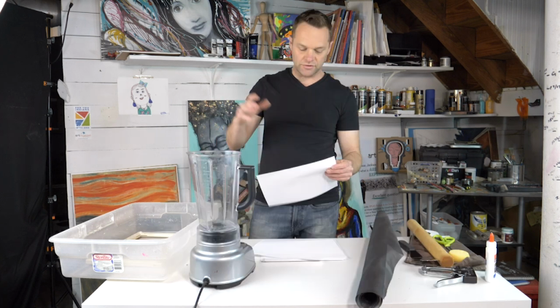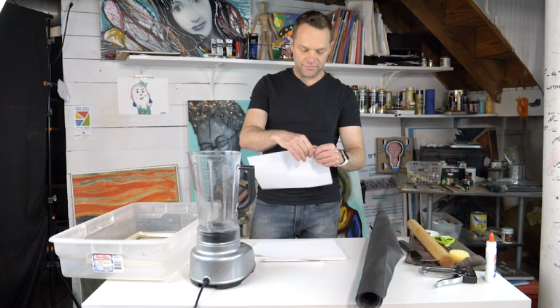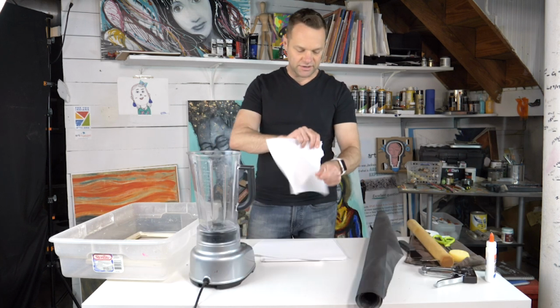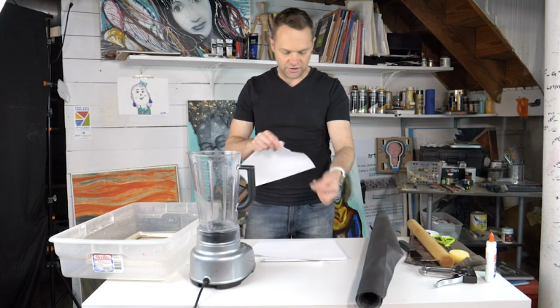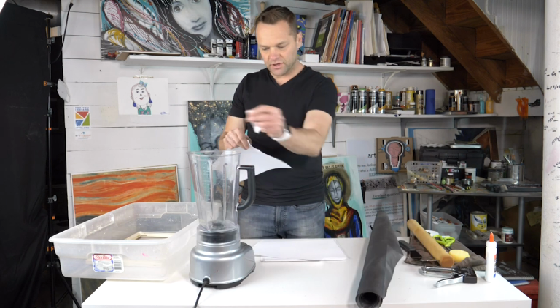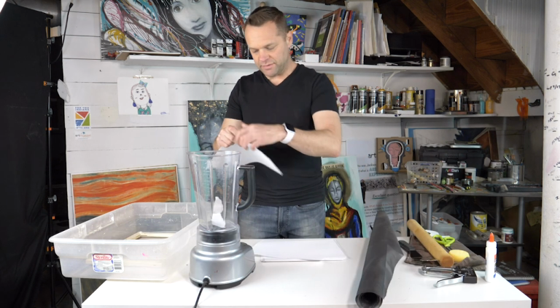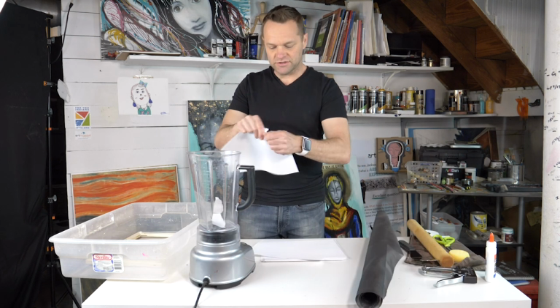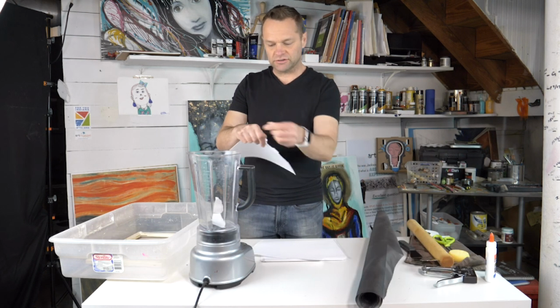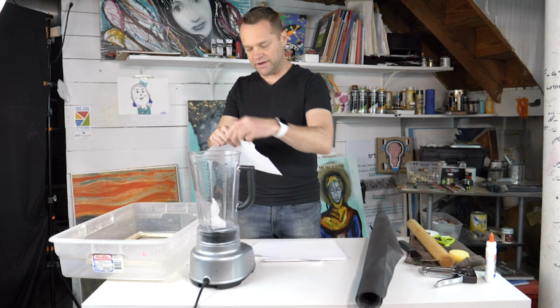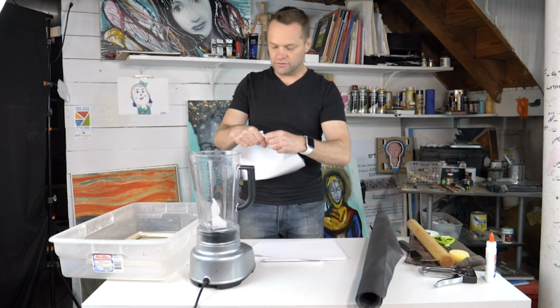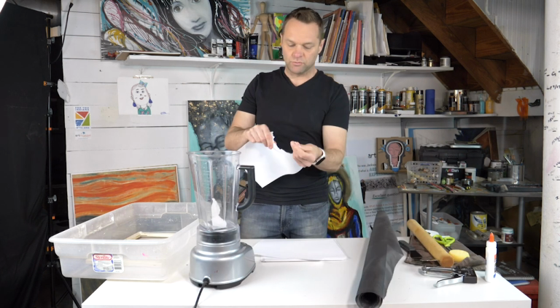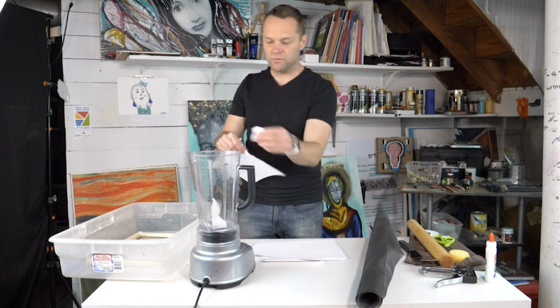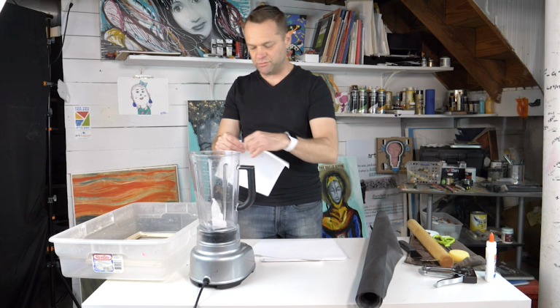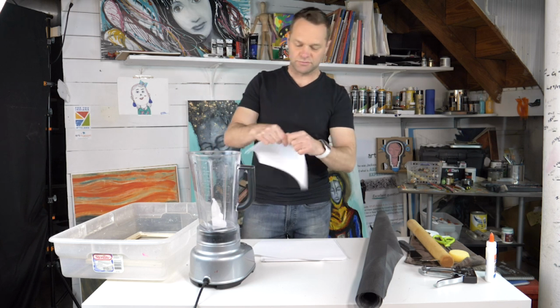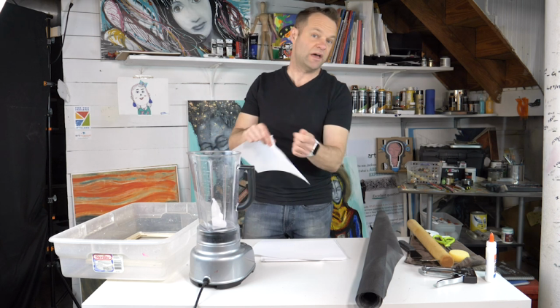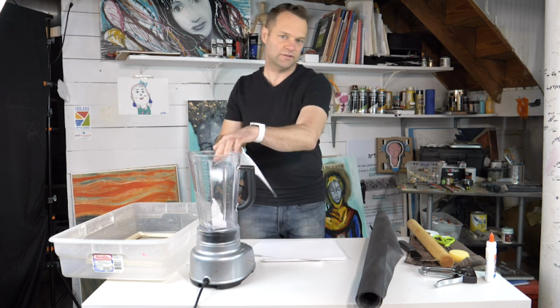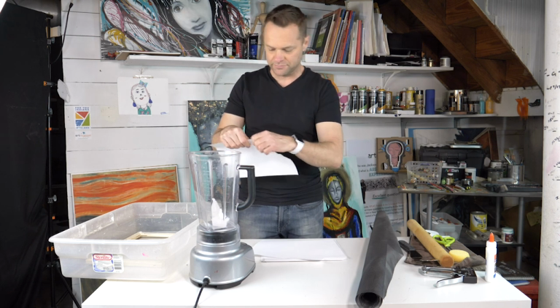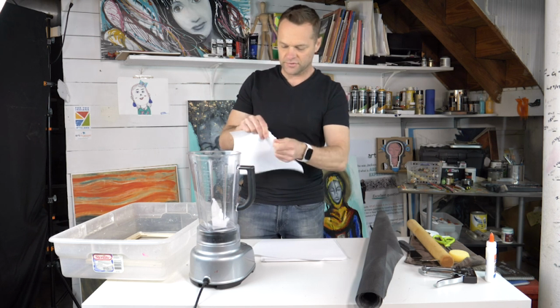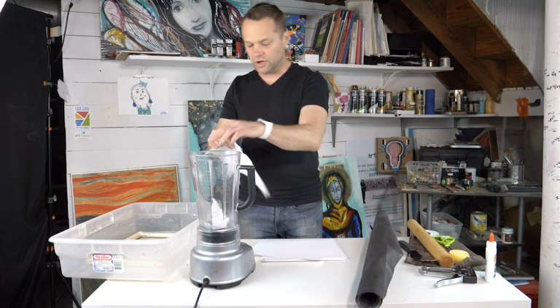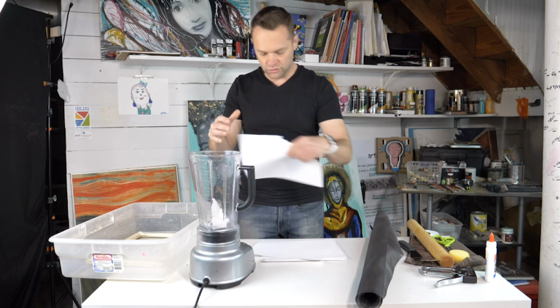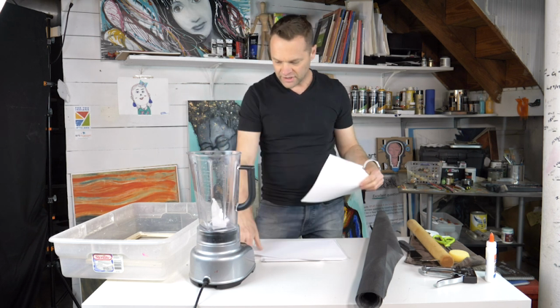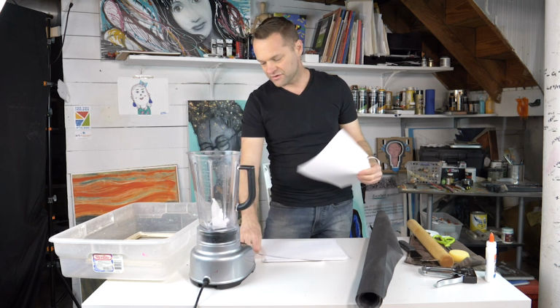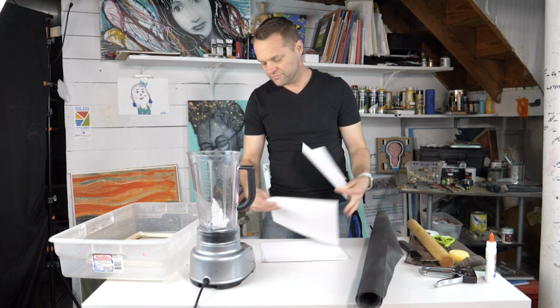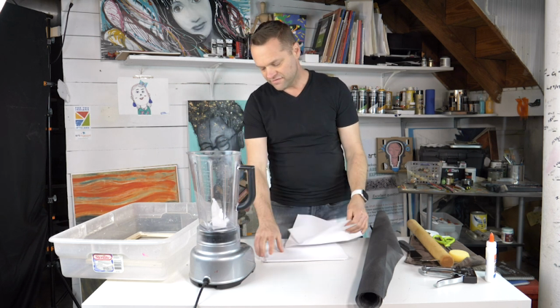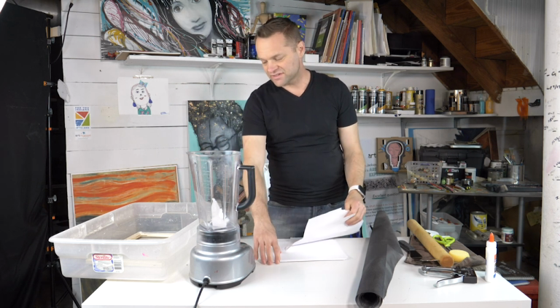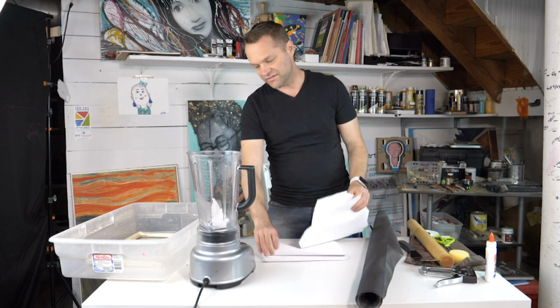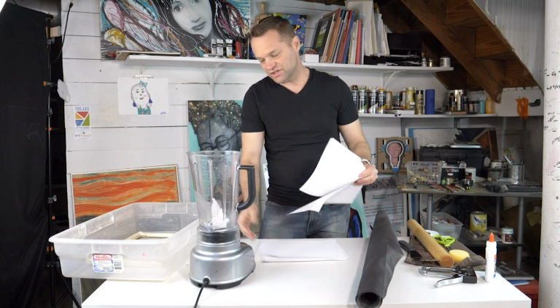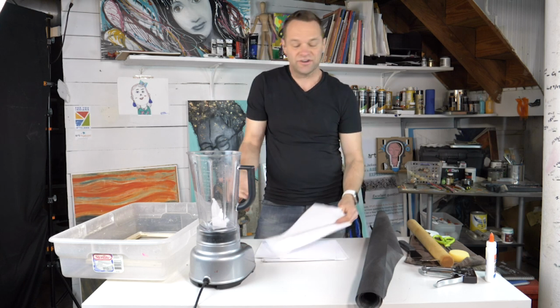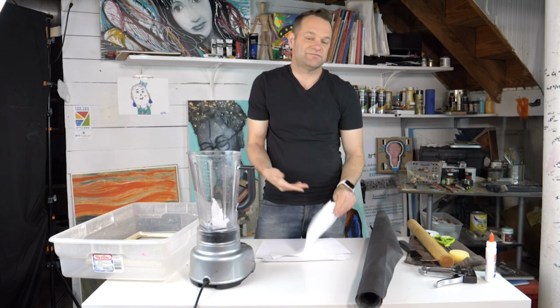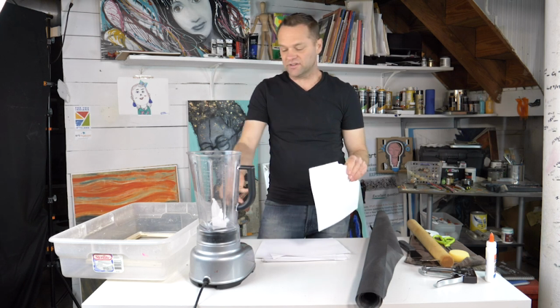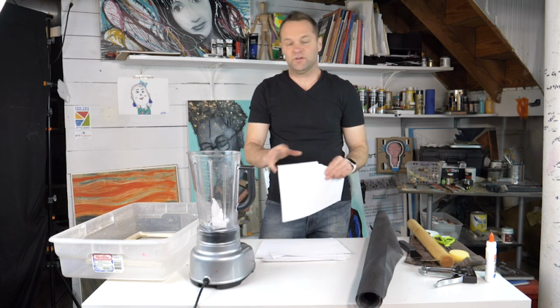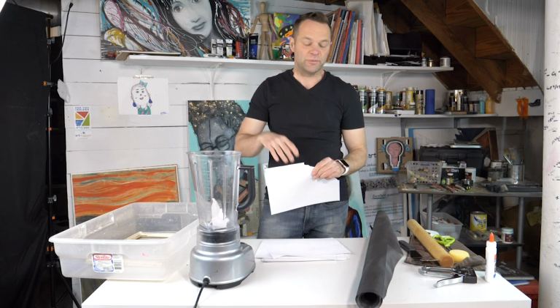First step: I'm going to tear this paper into little tiny pieces — about 1 by 1 inch would be best. I'll do maybe 5, 6, 7, 8 sheets — just enough to kind of fill it up a little bit.